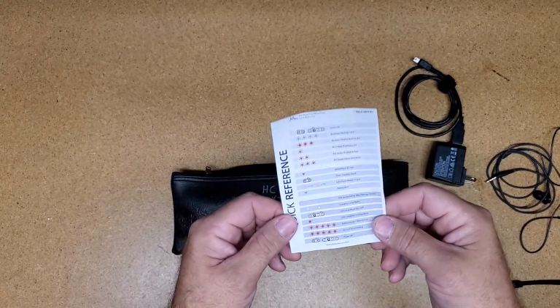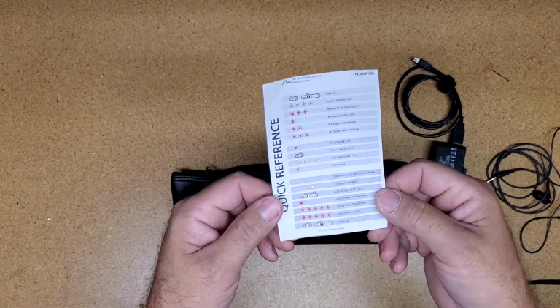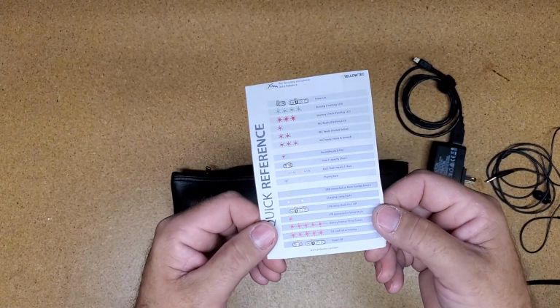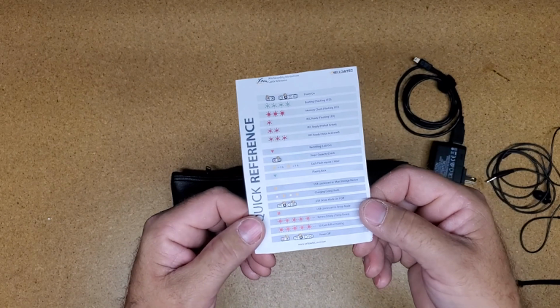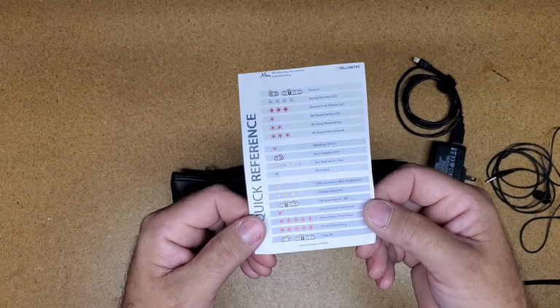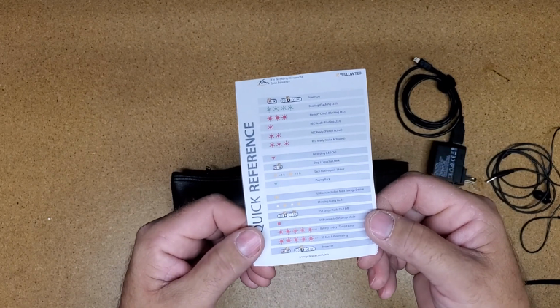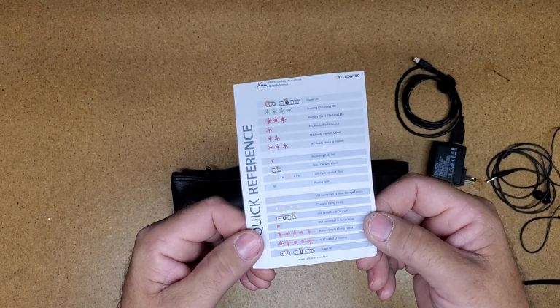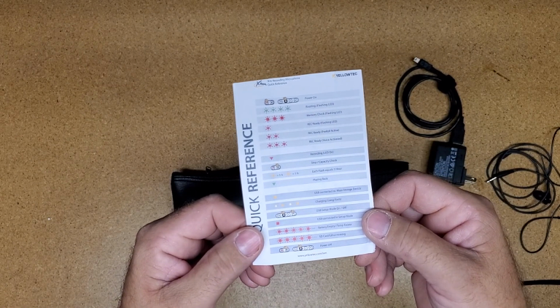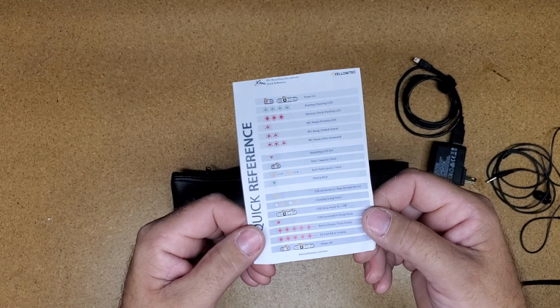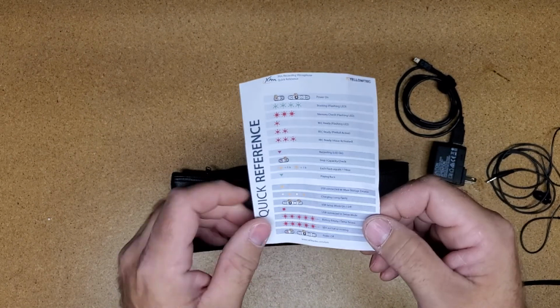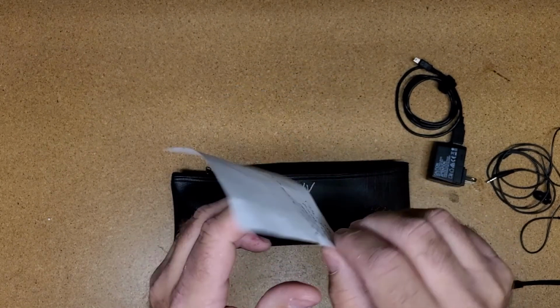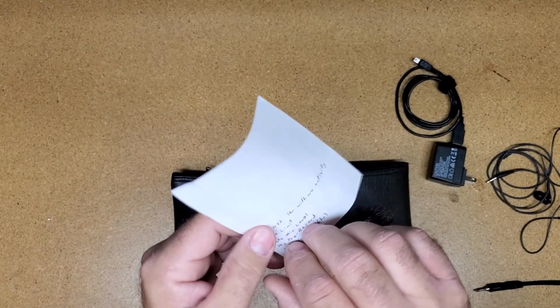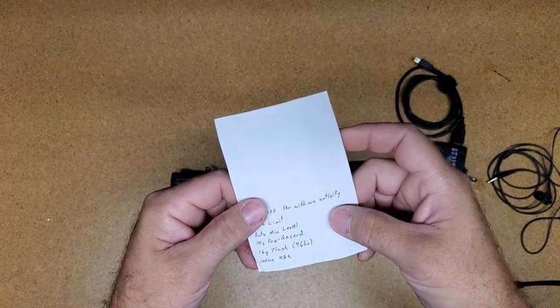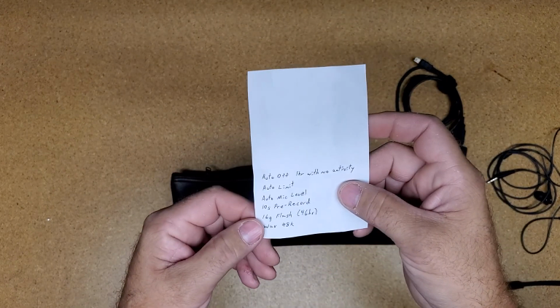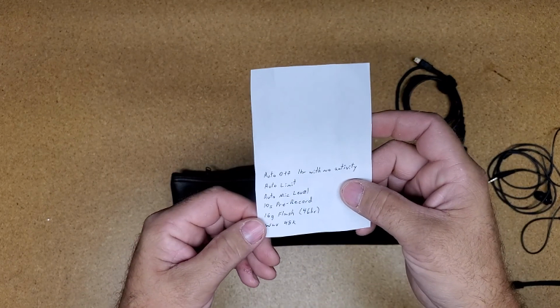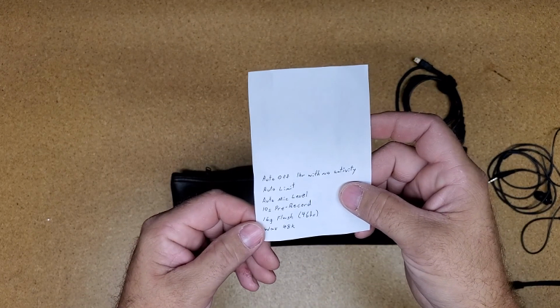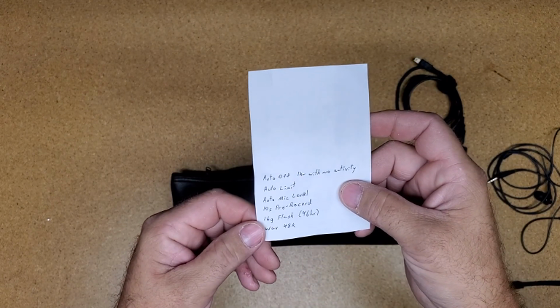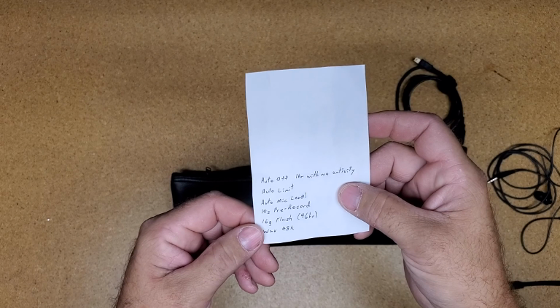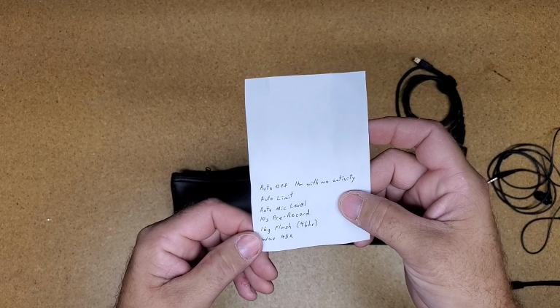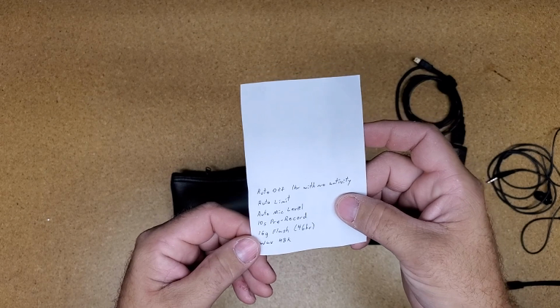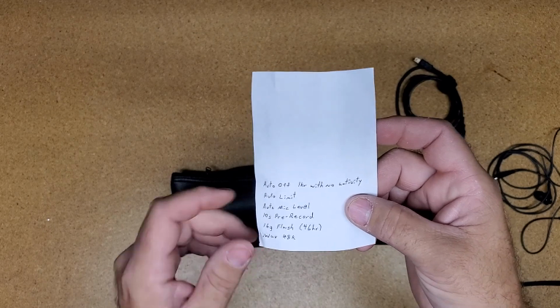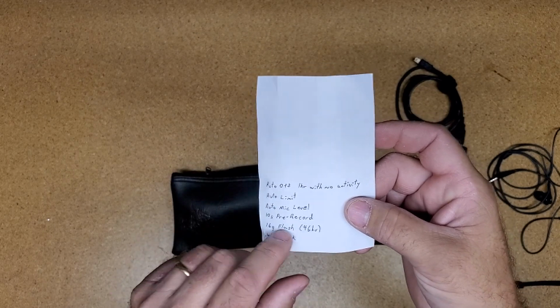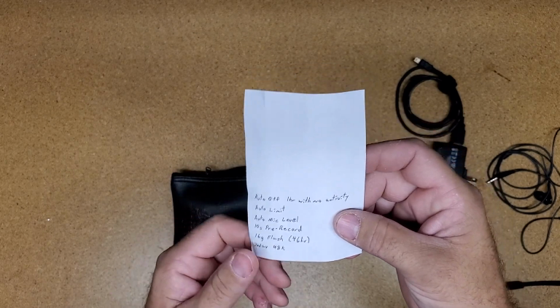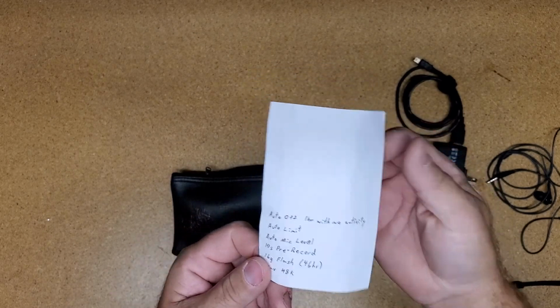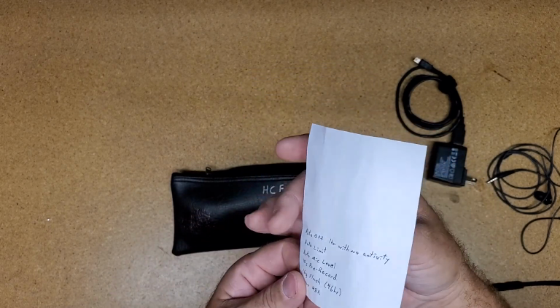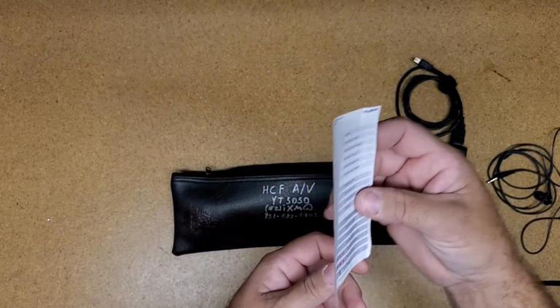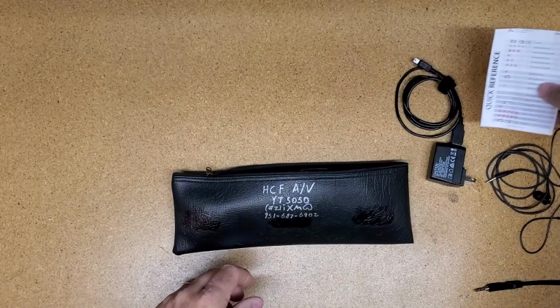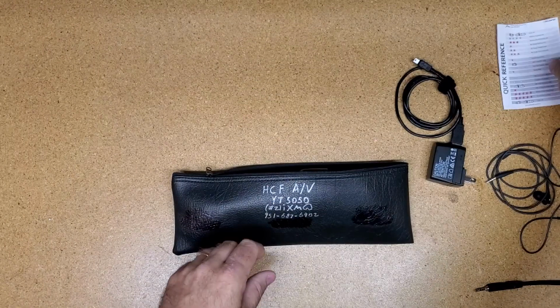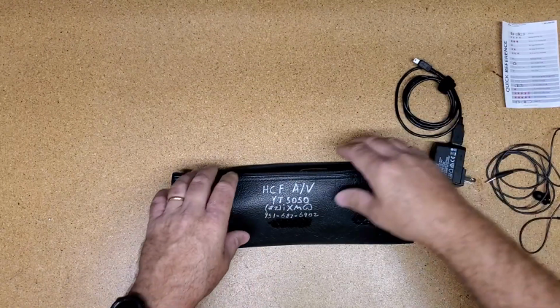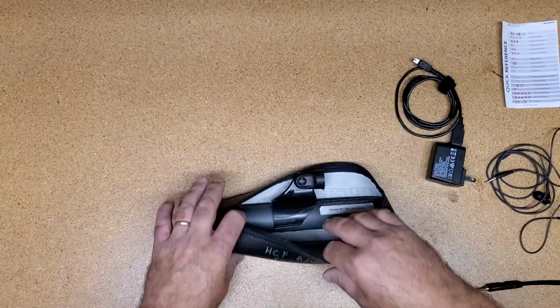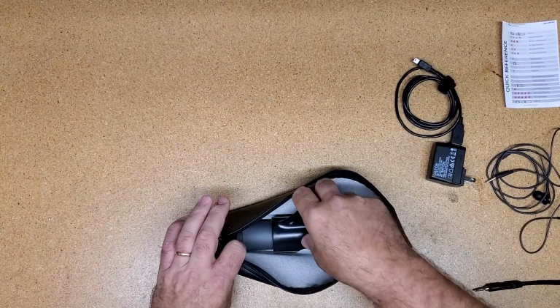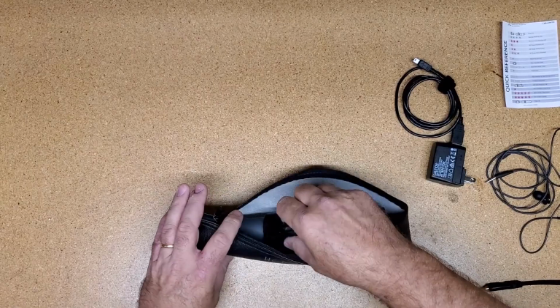Inside the bag we also have a quick reference guide, which shows the status of all the LEDs, and on the back shows the settings for the microphone. These settings can only be changed through a computer, and they are set up for the recording session already.